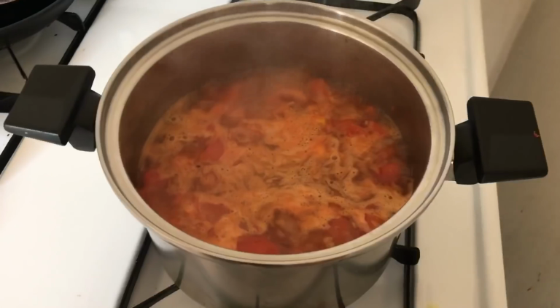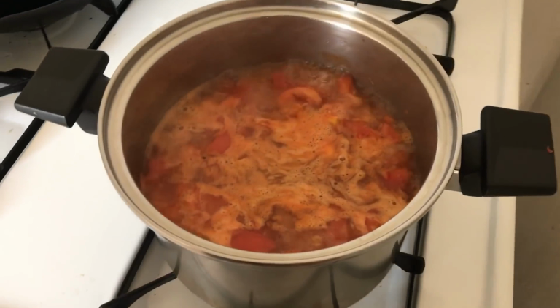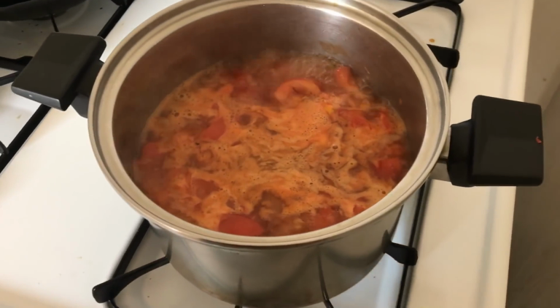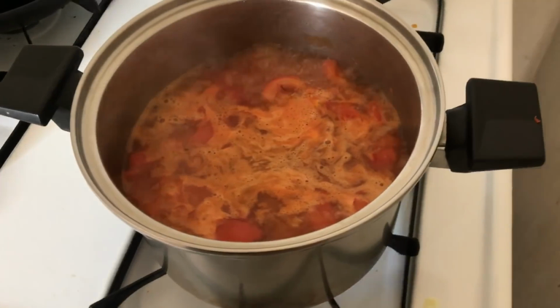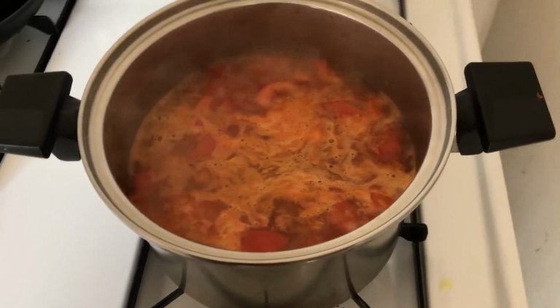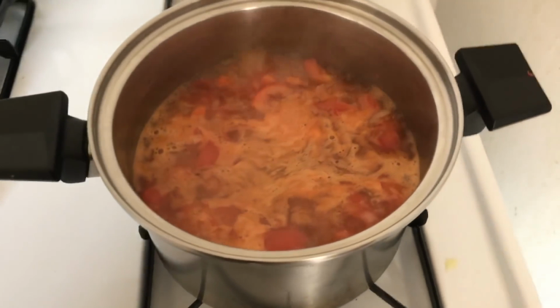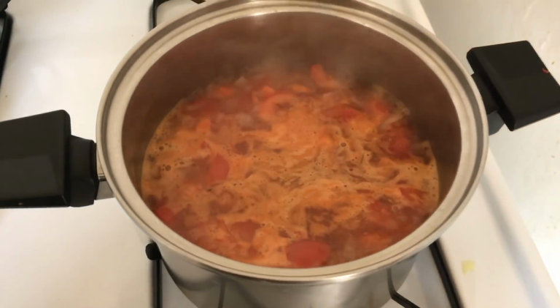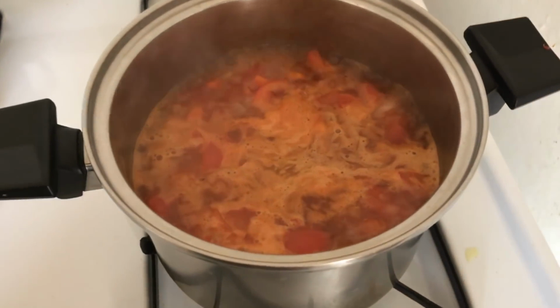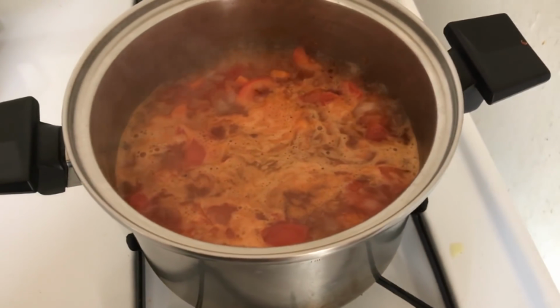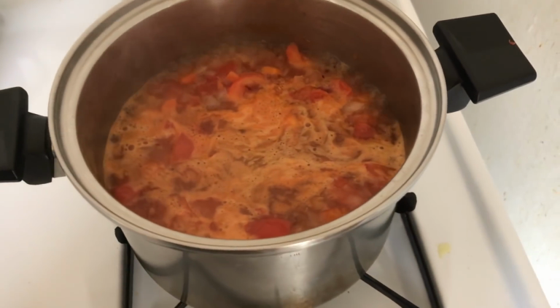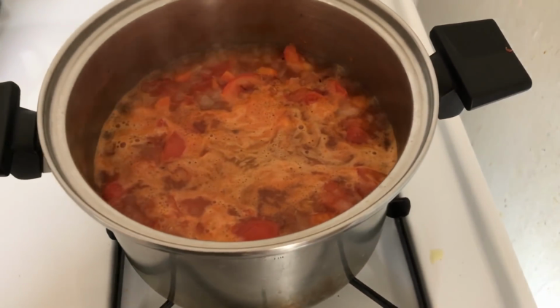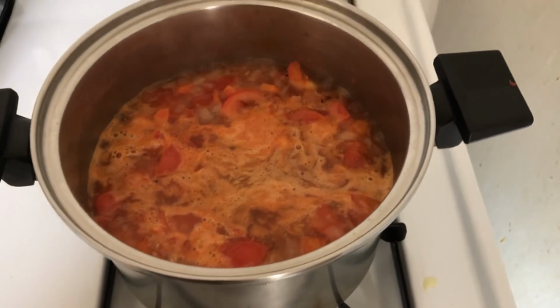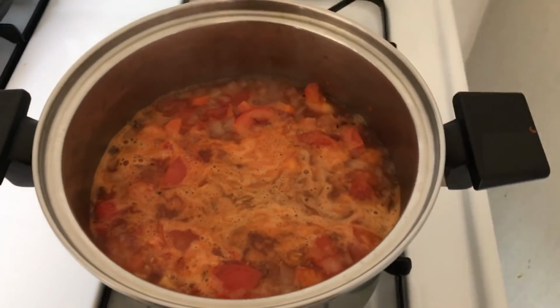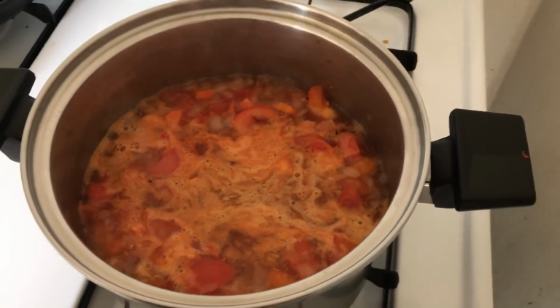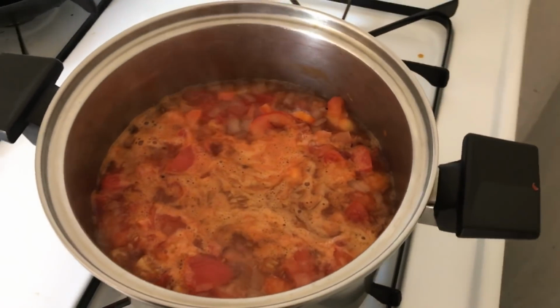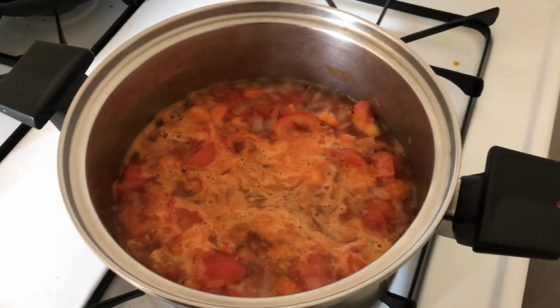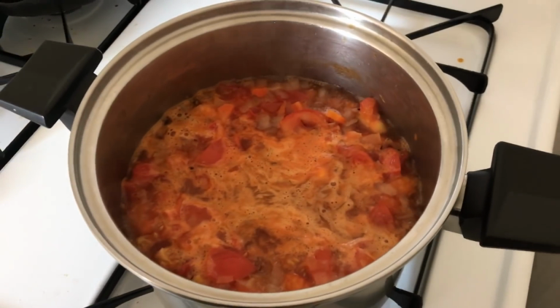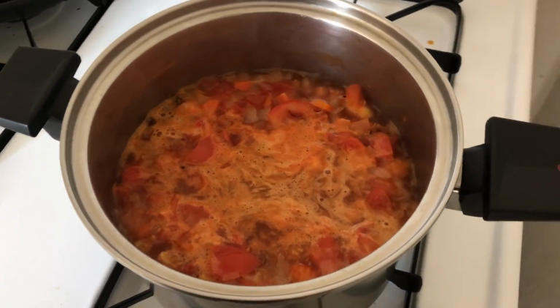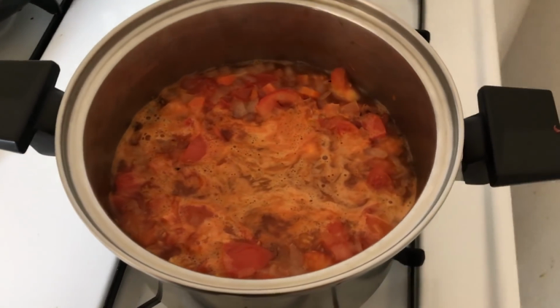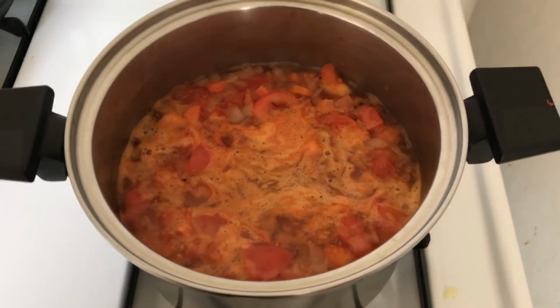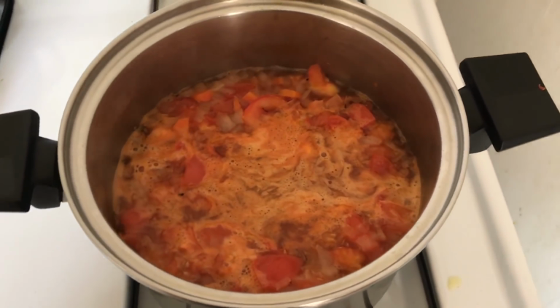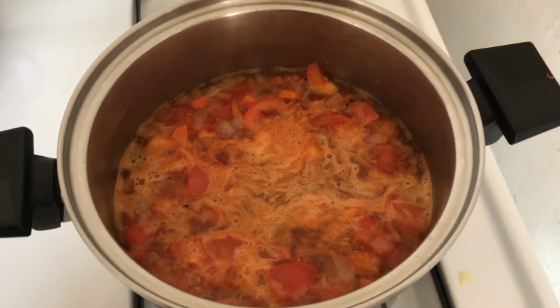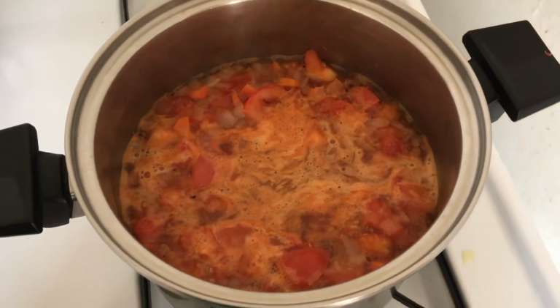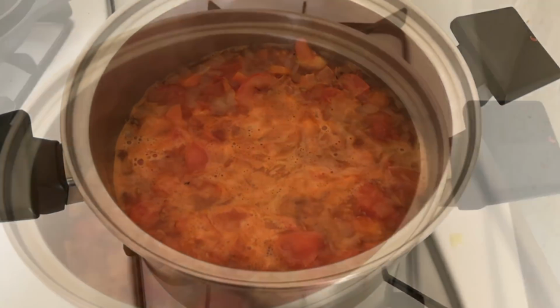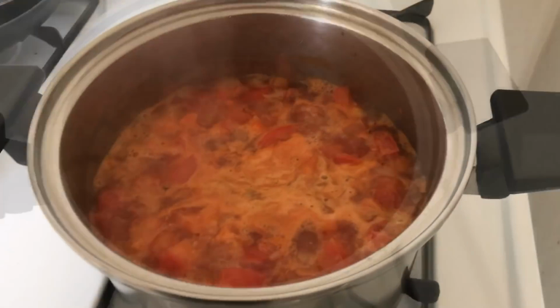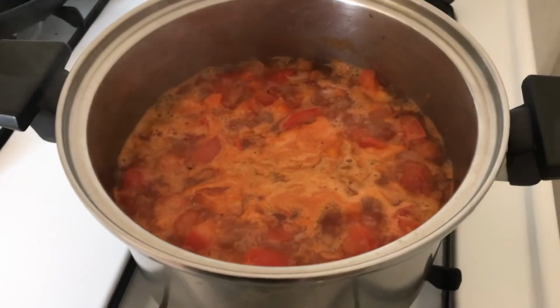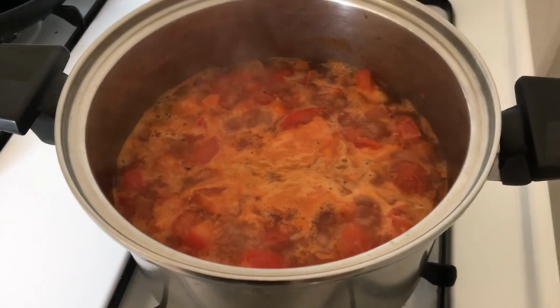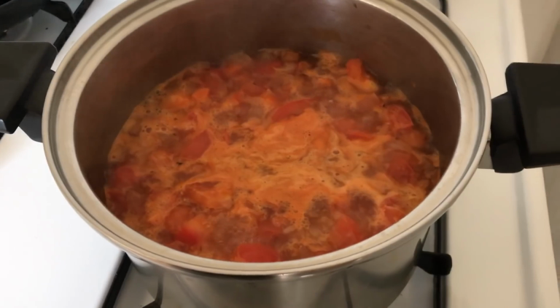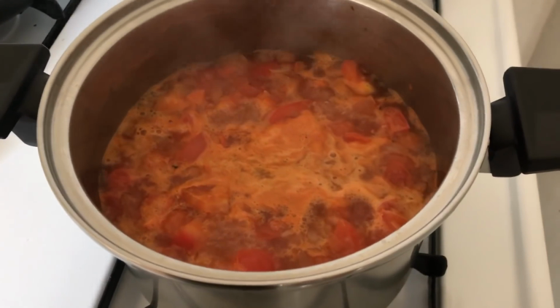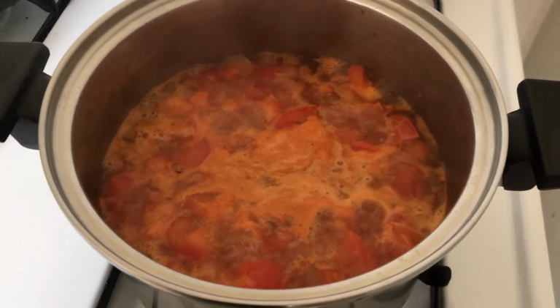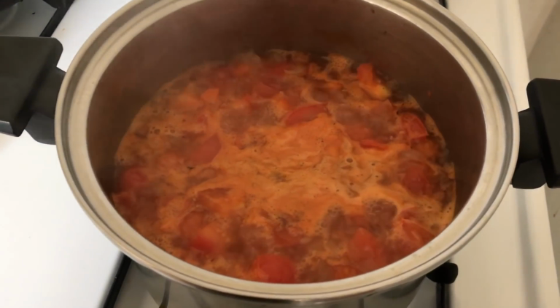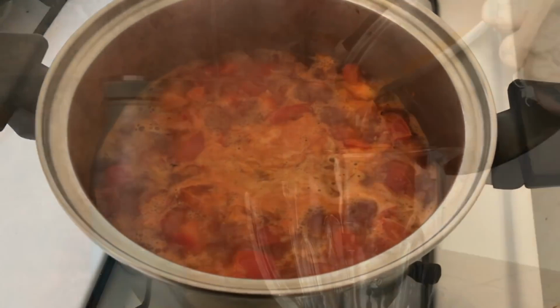Bring your tomato soup to a boil. Then we're going to lower the heat and just let it simmer for about twenty-five to thirty minutes until everything is tender and nice. You're going to want to mix it every so often.